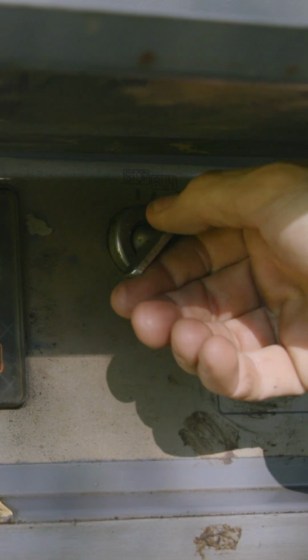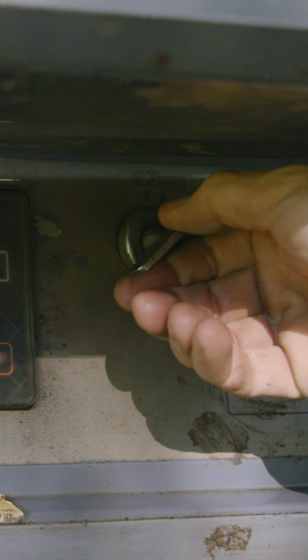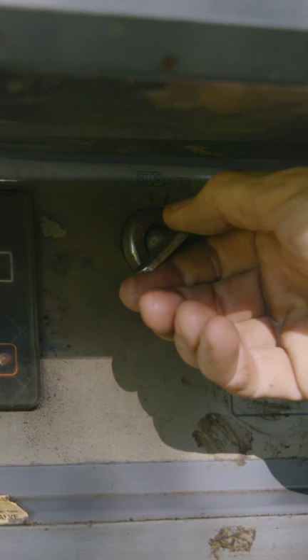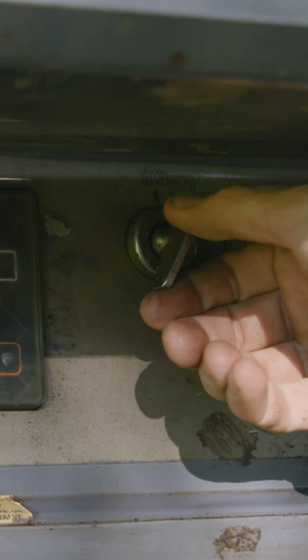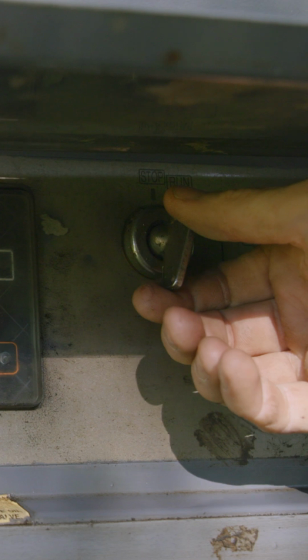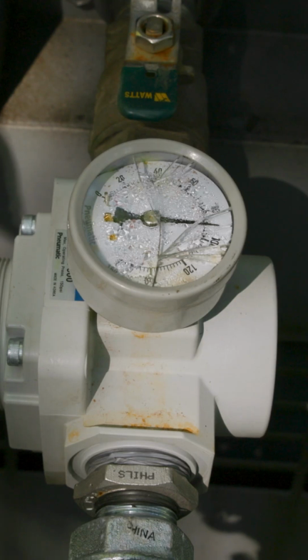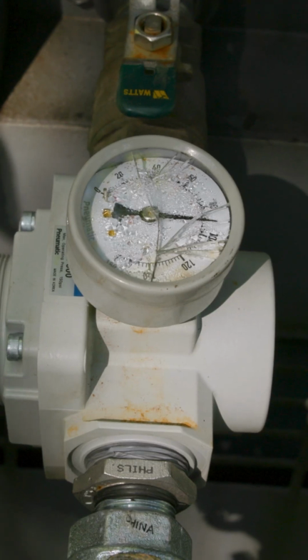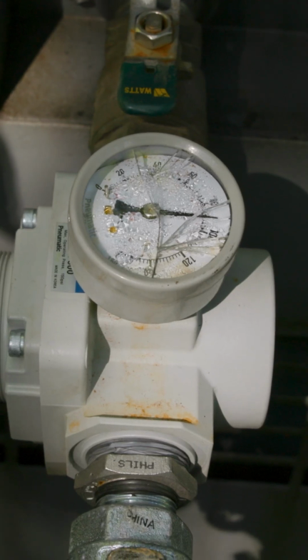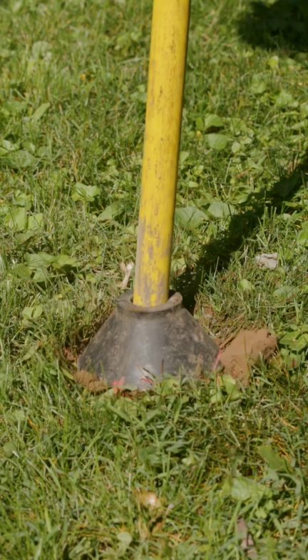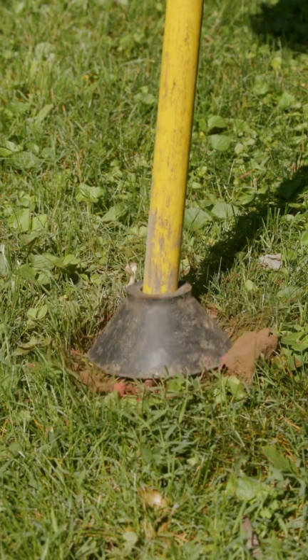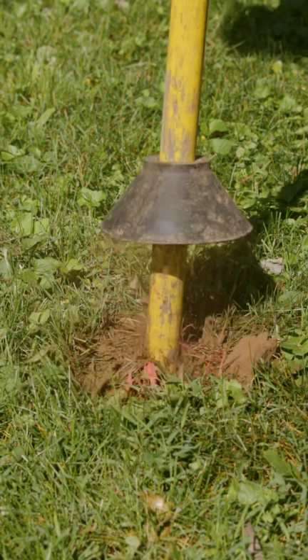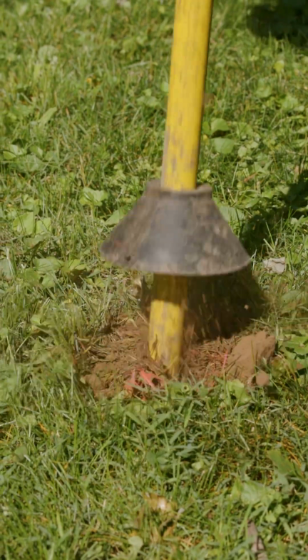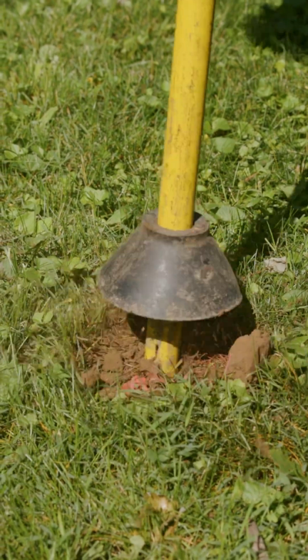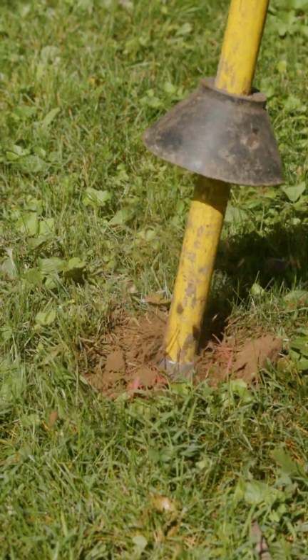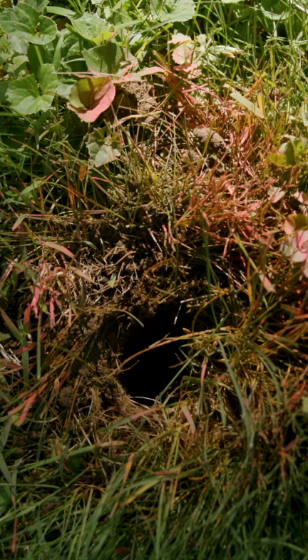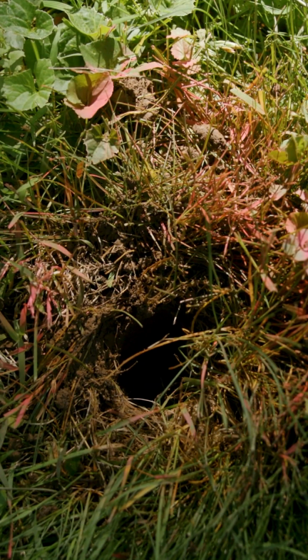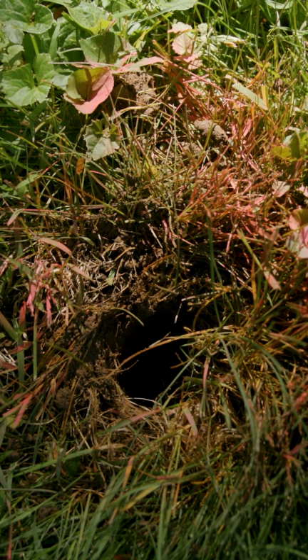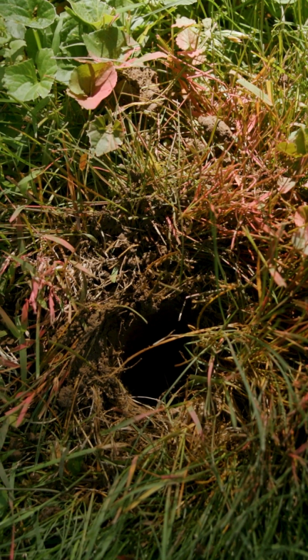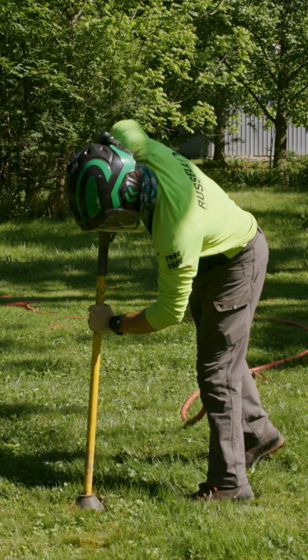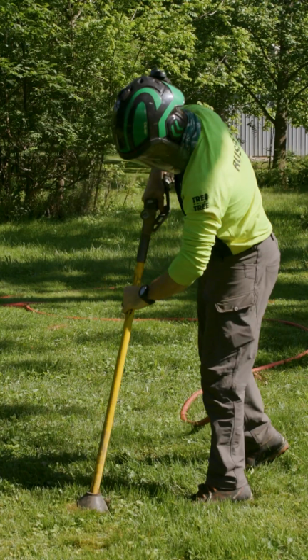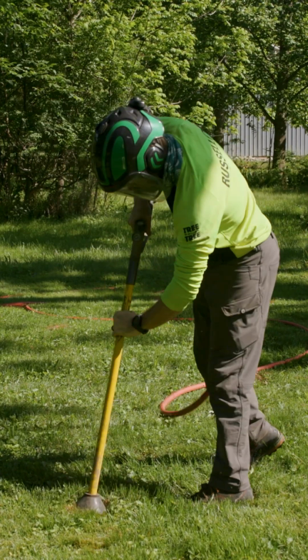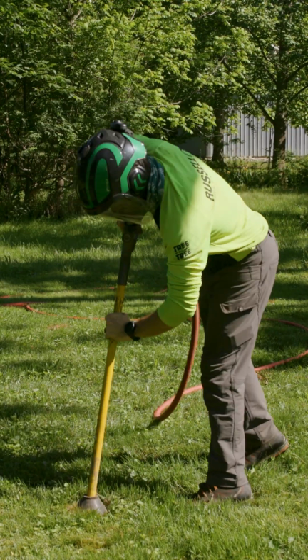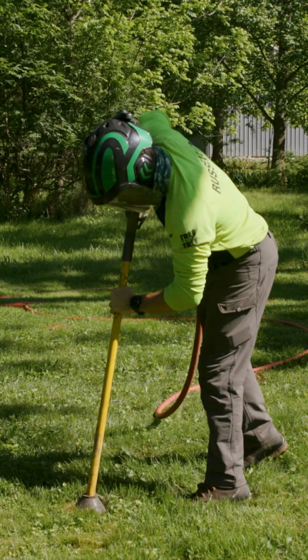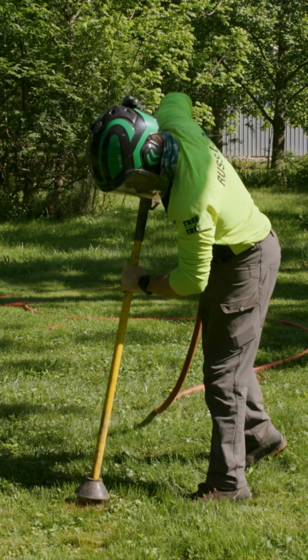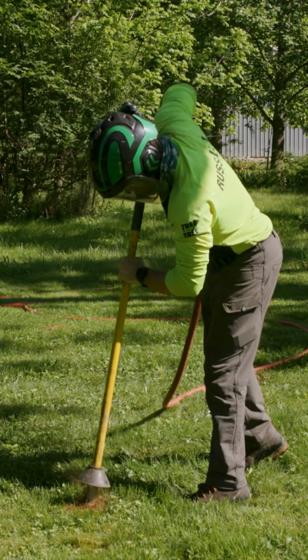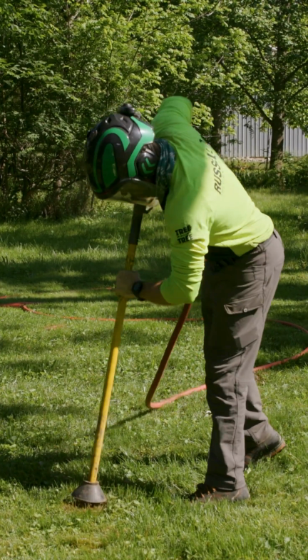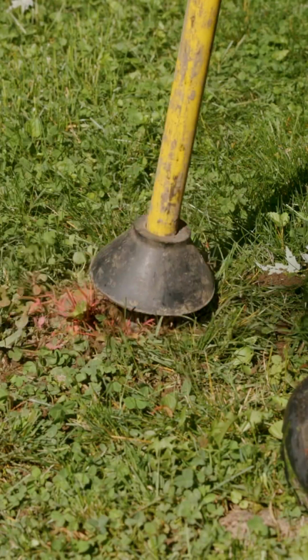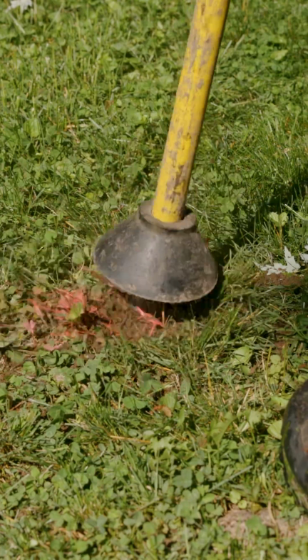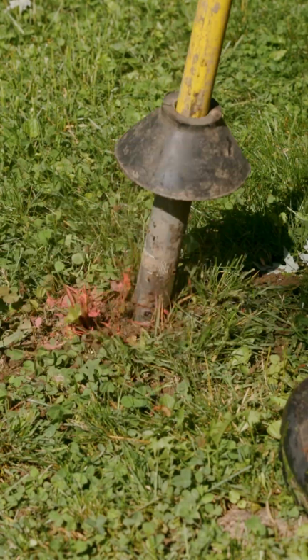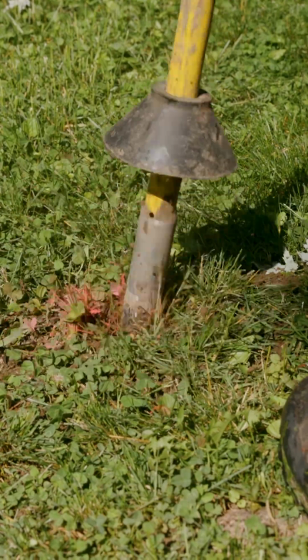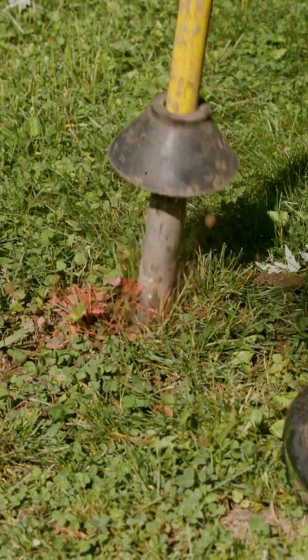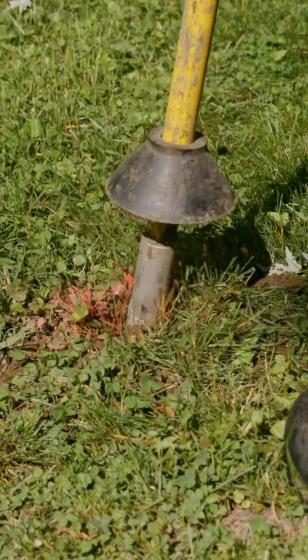Next, we prepared our towable air compressor, set it to 90 PSI, and began air spading. Each hole was excavated approximately 8 to 18 inches deep. An air excavation device like the air spade is preferred over a shovel because it significantly reduces the chance of damaging the tree's root system.